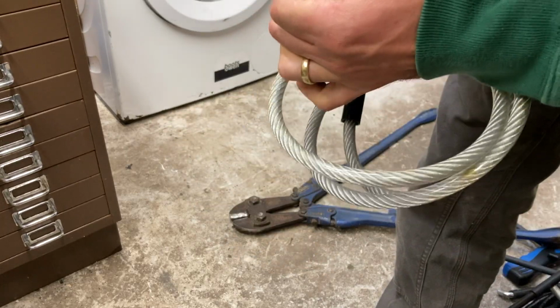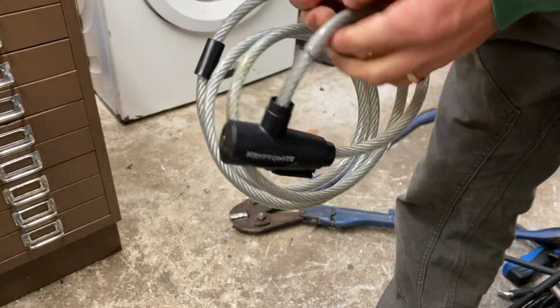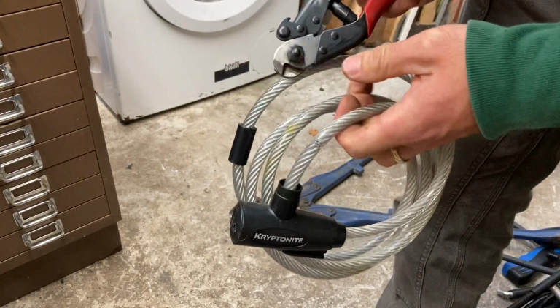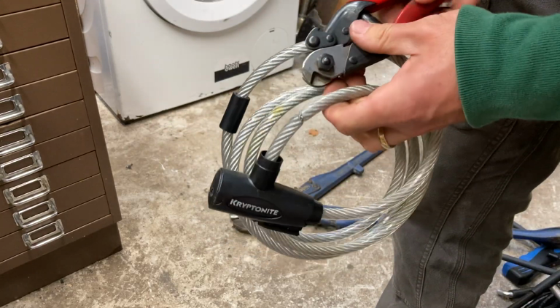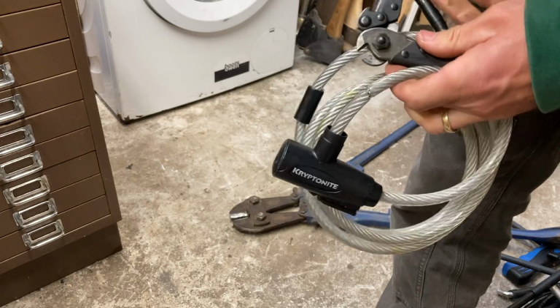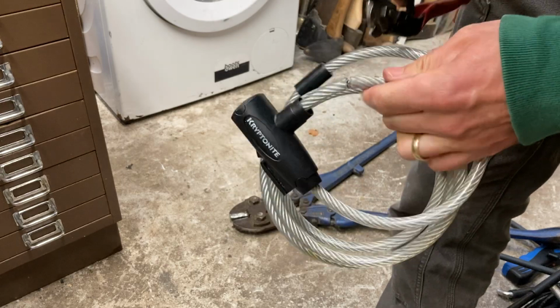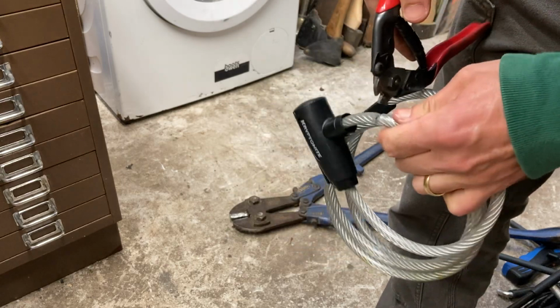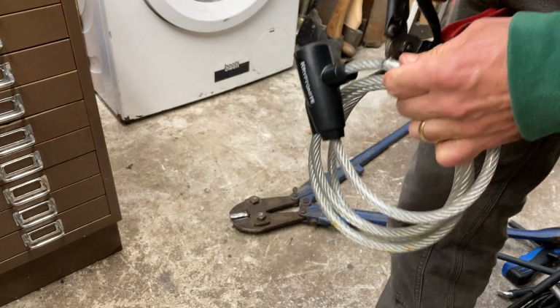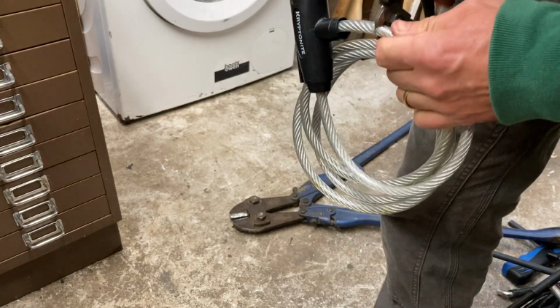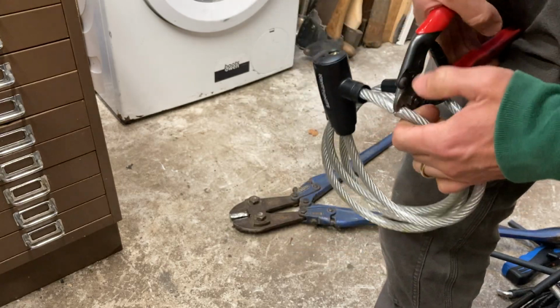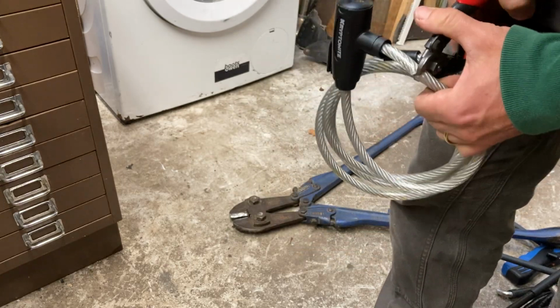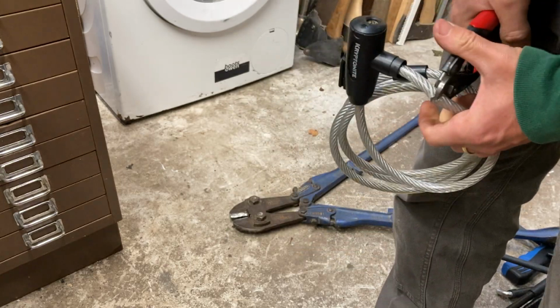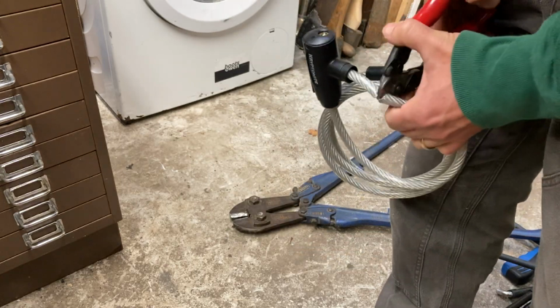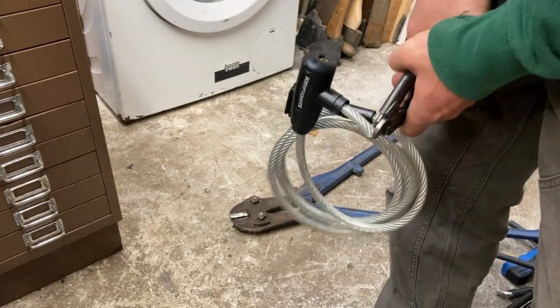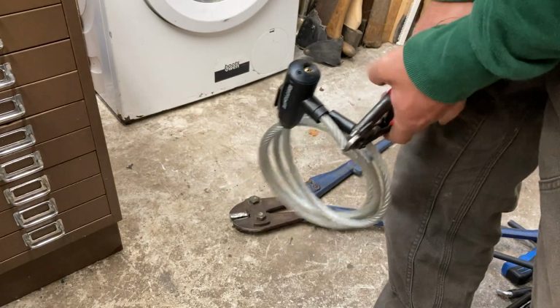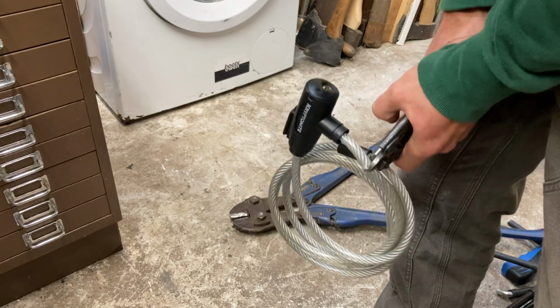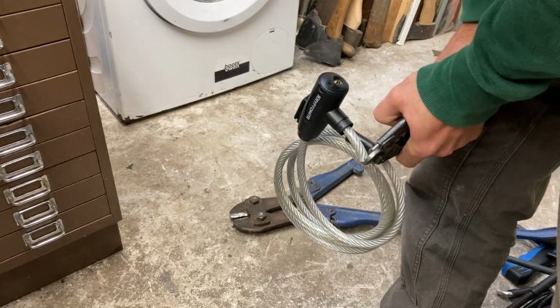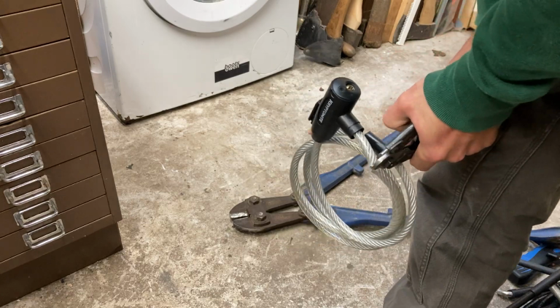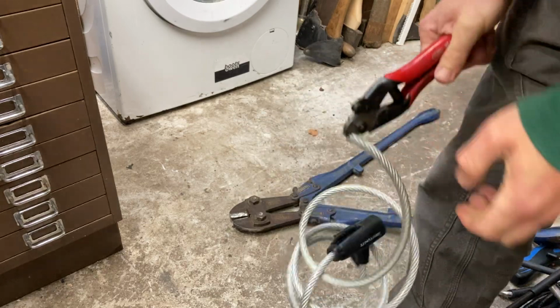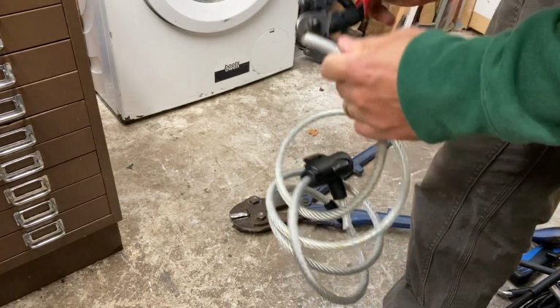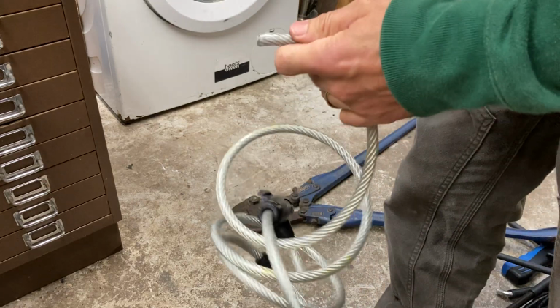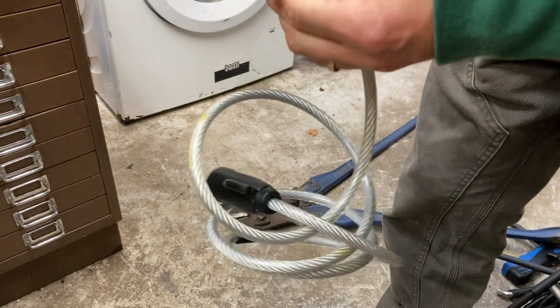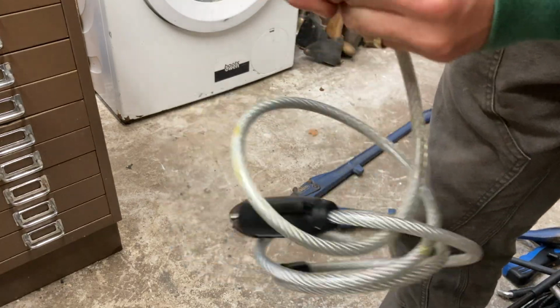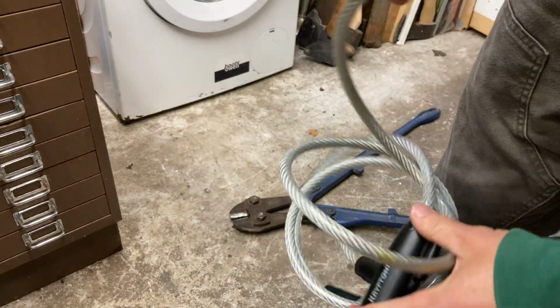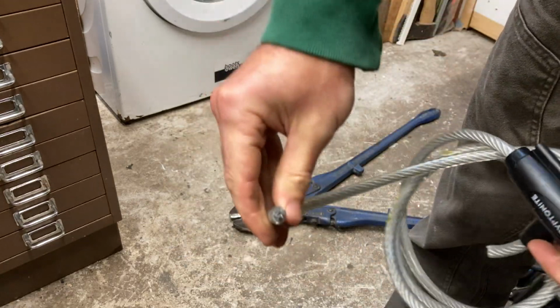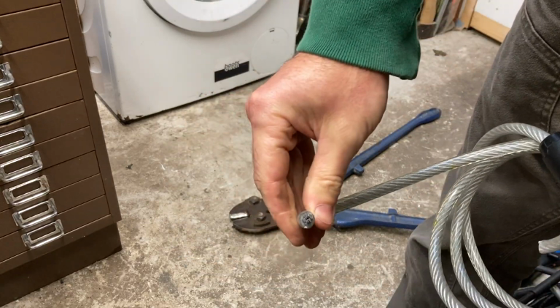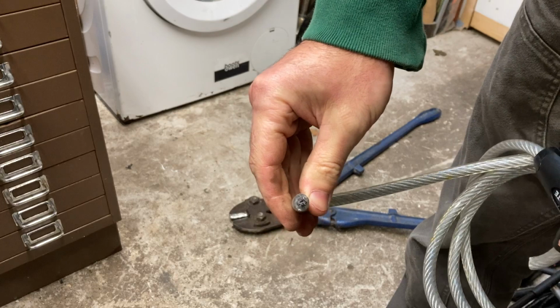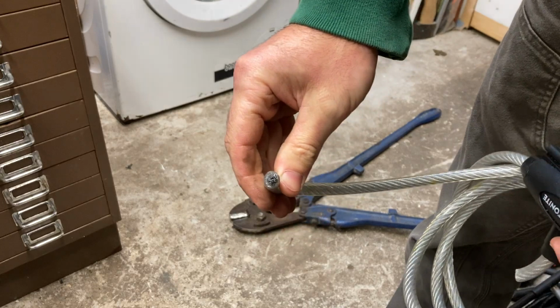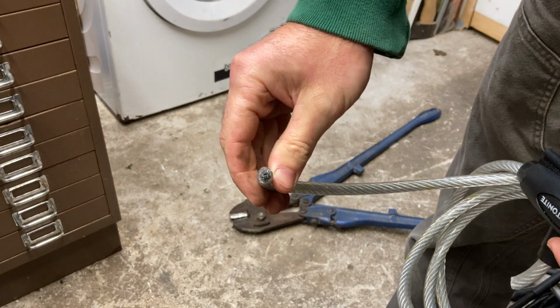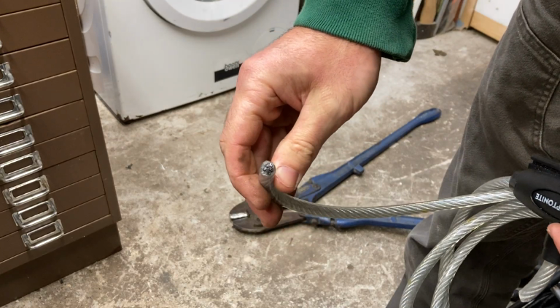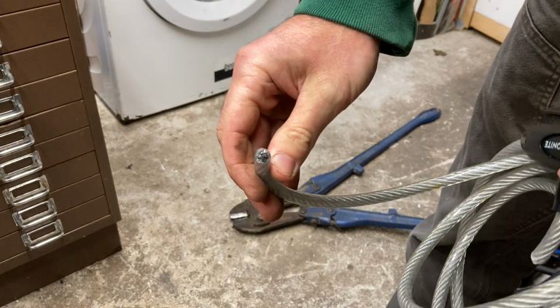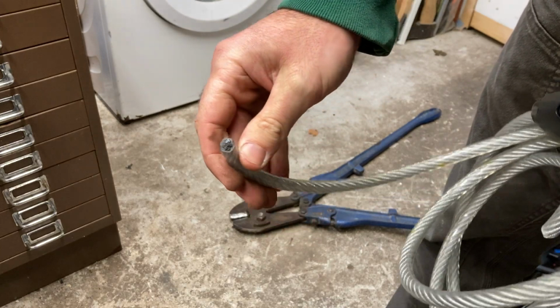These locks are all bravado really, because the plastic coating makes them look fatter than they actually are. But in less than 39 seconds I was in there.